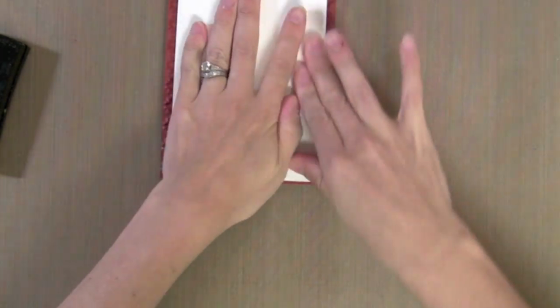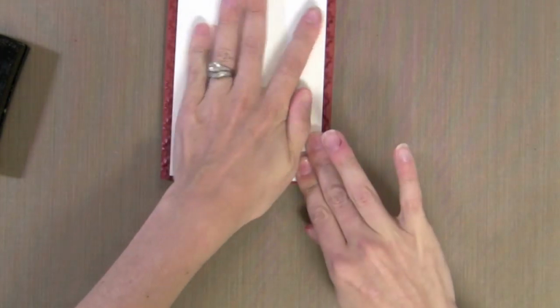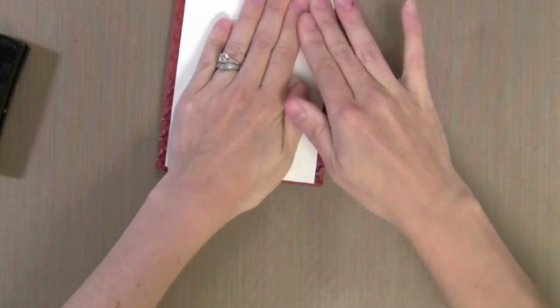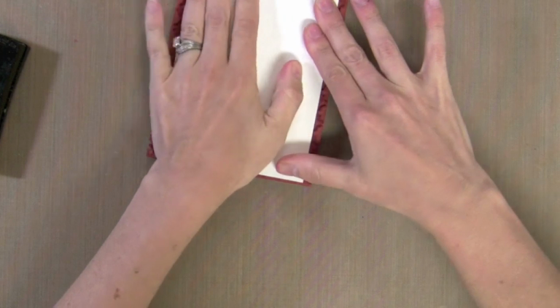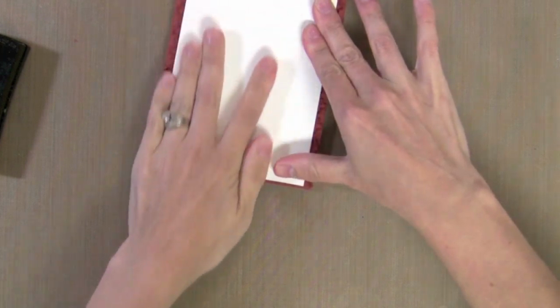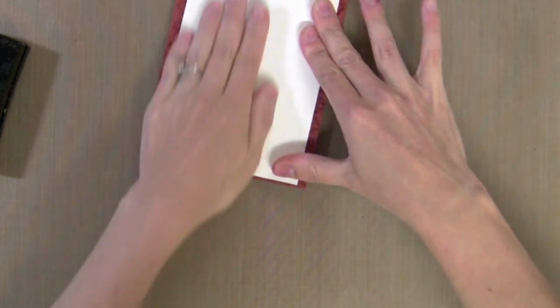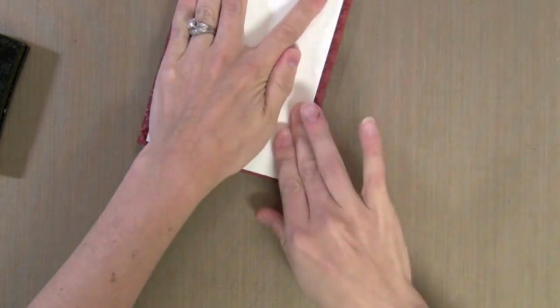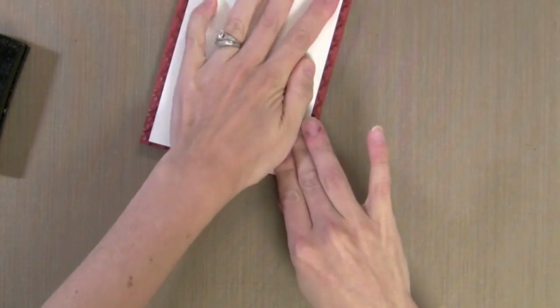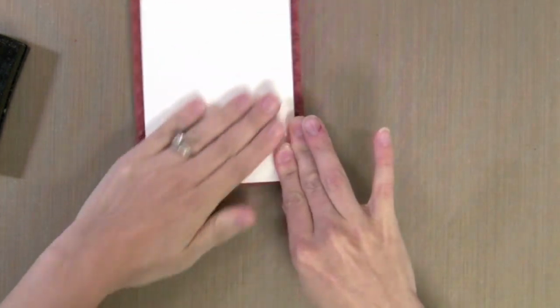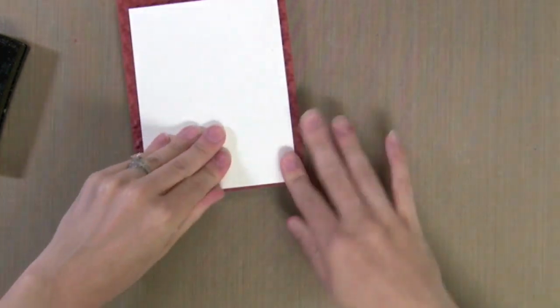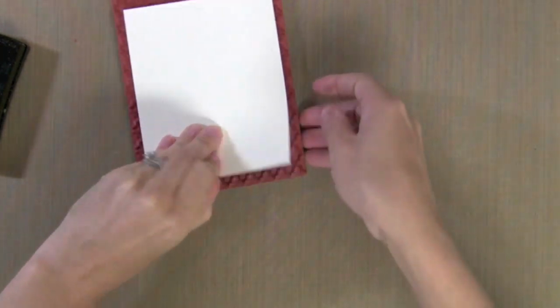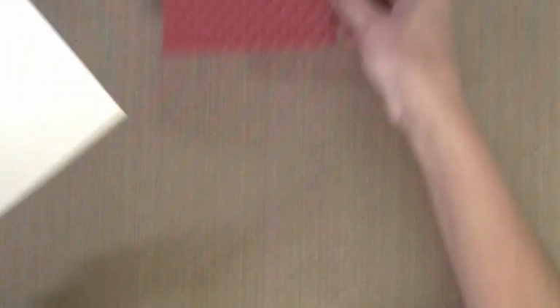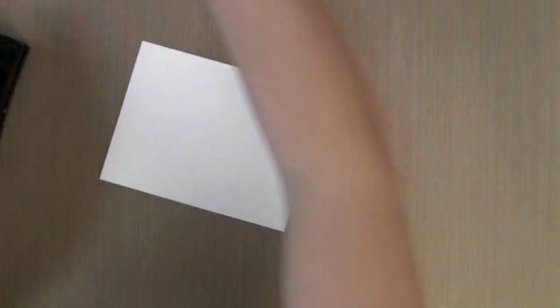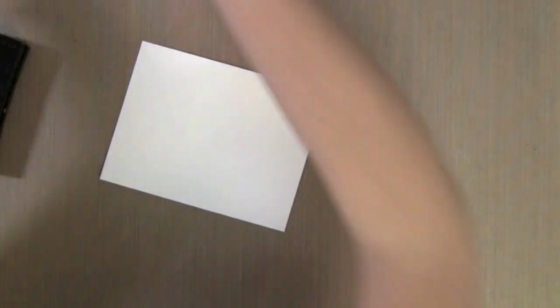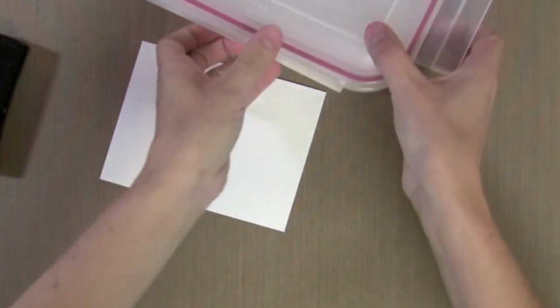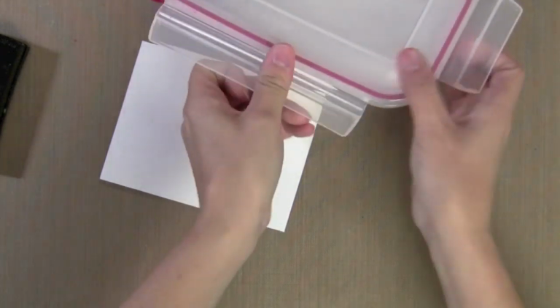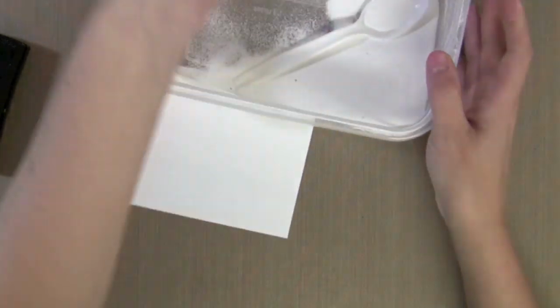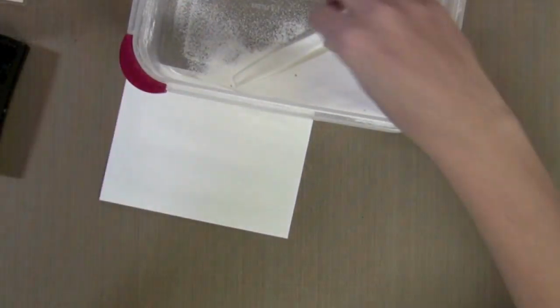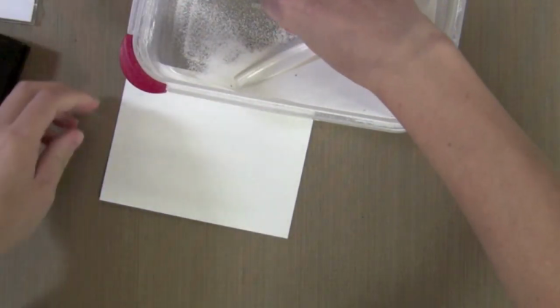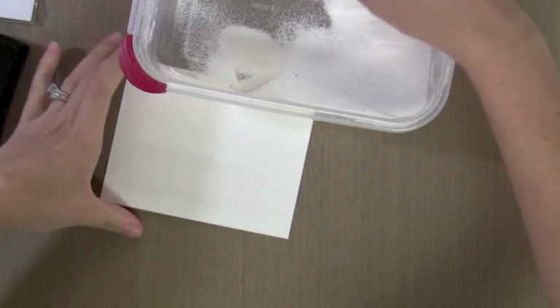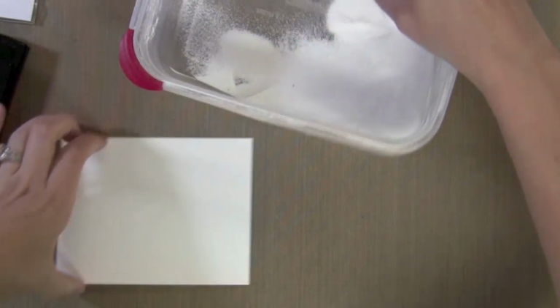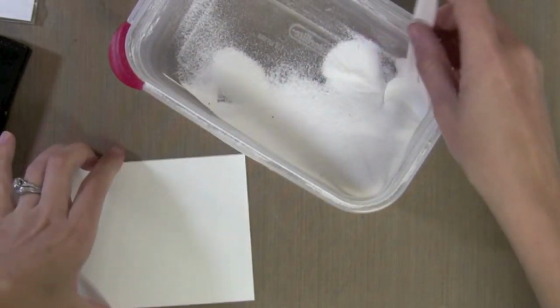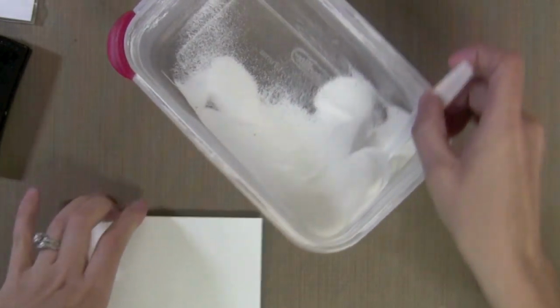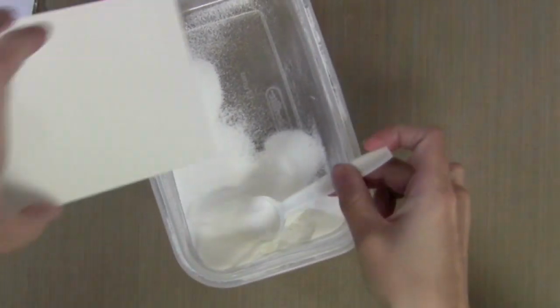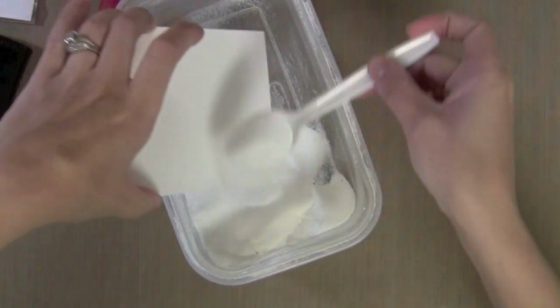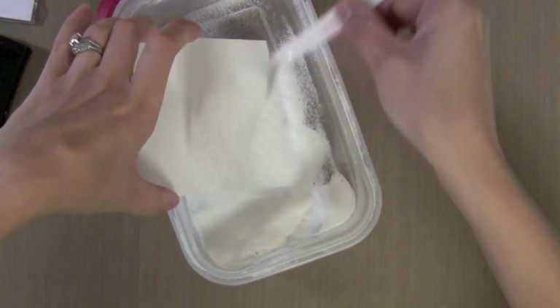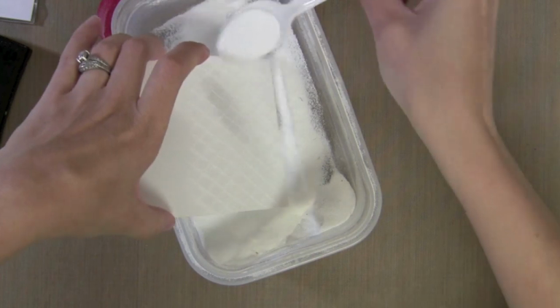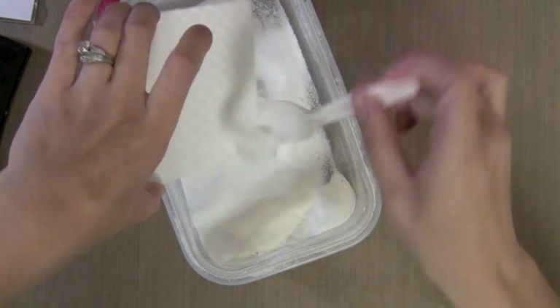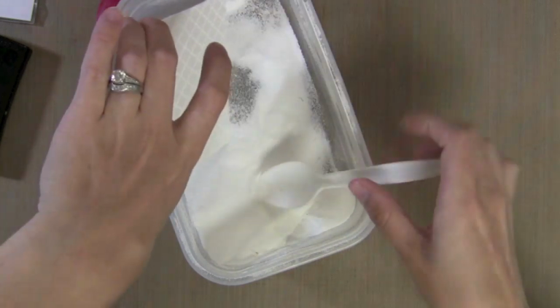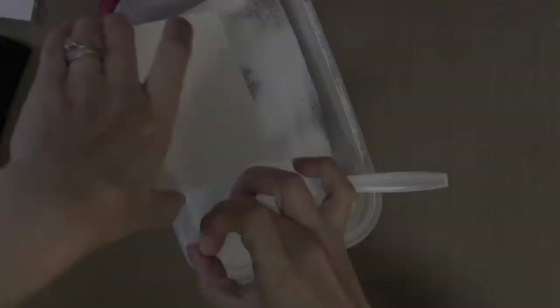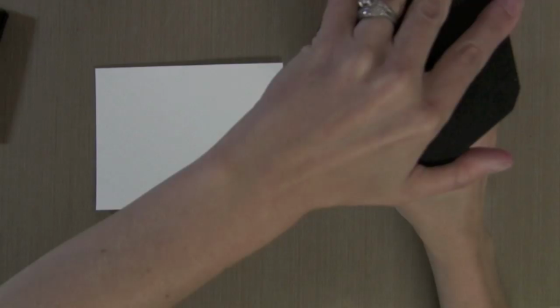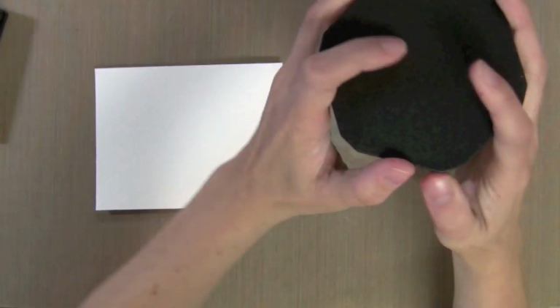I'm actually using a background that's a little bit smaller so it will fit on the front of a note card. After I've pressed this around I'm going to go ahead and shake on some white embossing powder. I use the Hero Arts white embossing powder — that's my favorite. I'm just going to shake it on and heat it up until it melts.